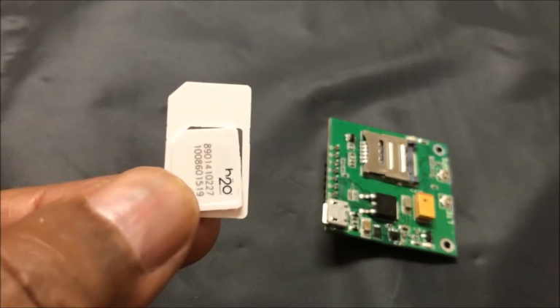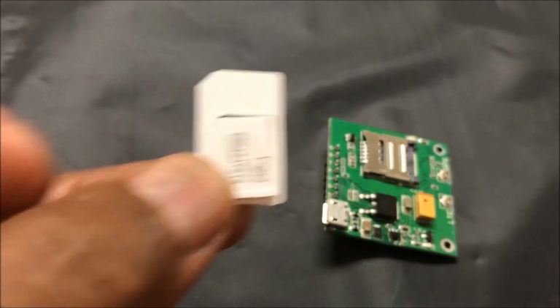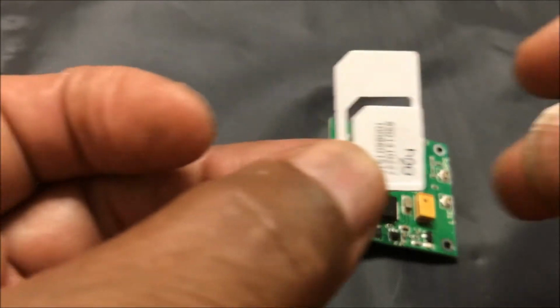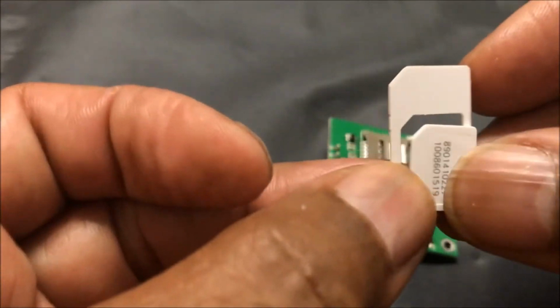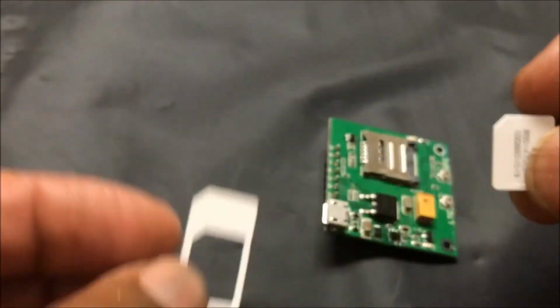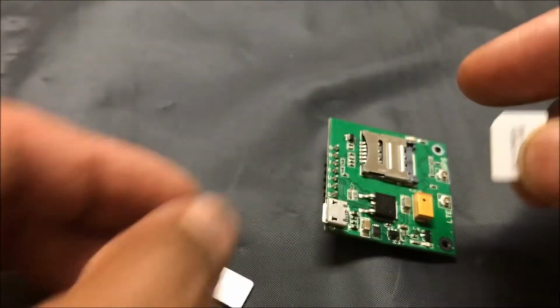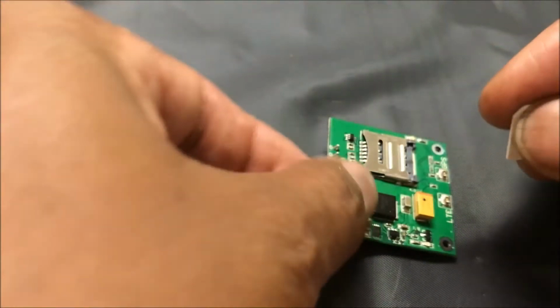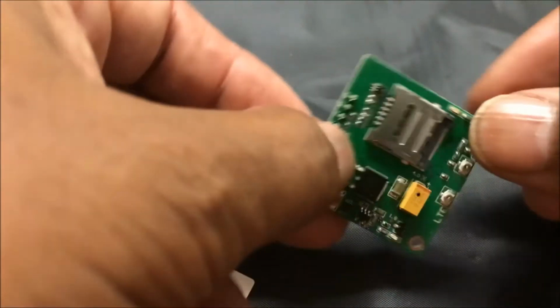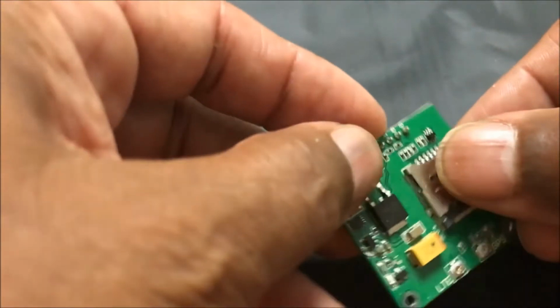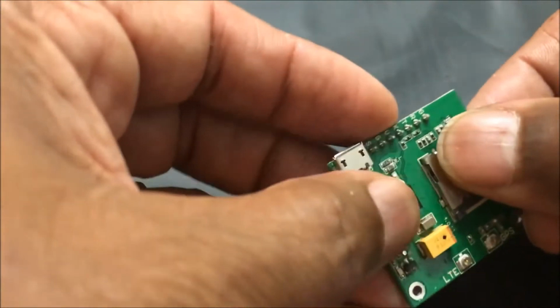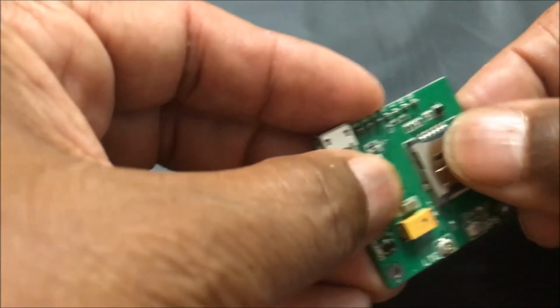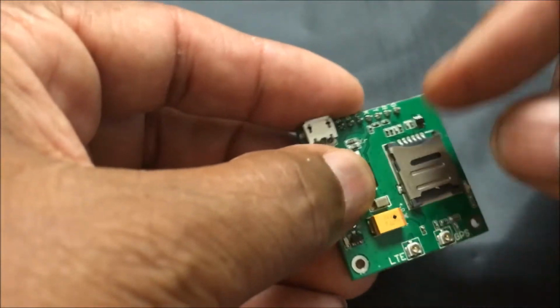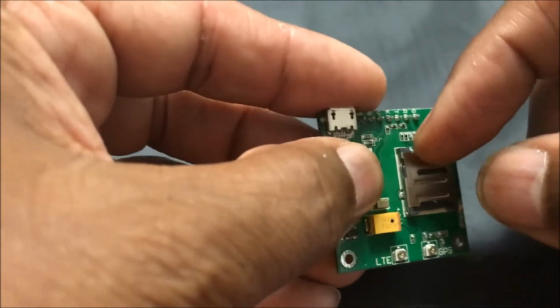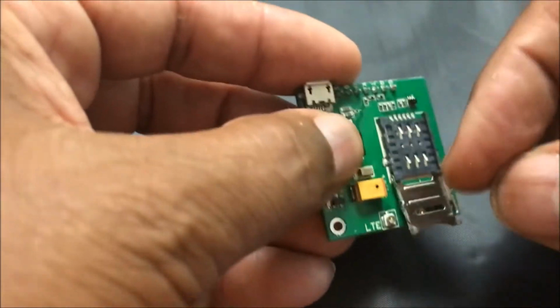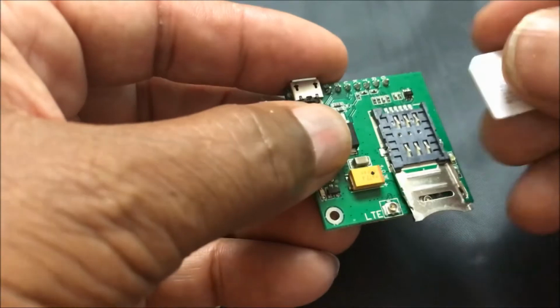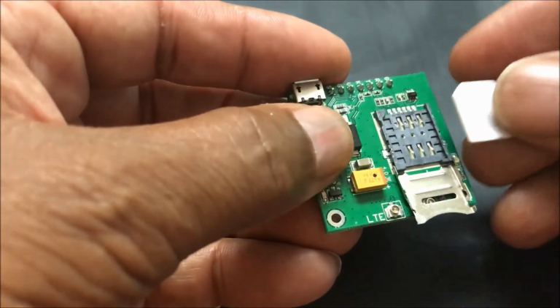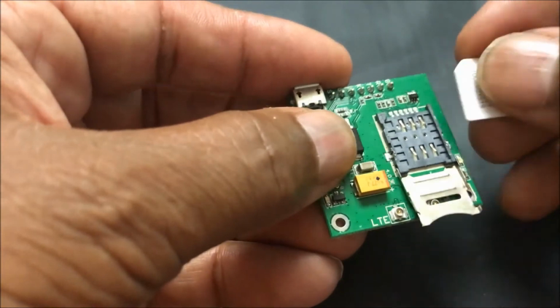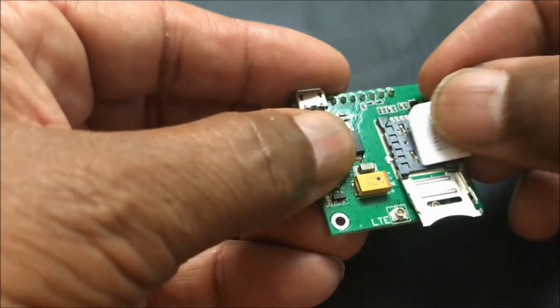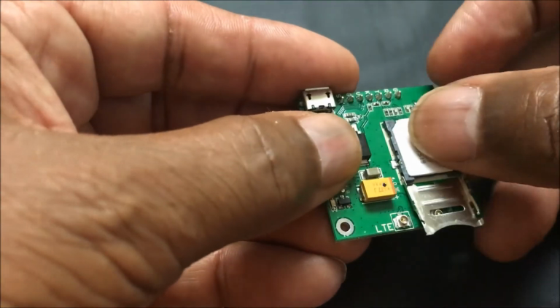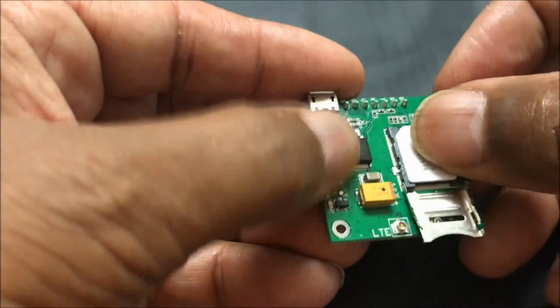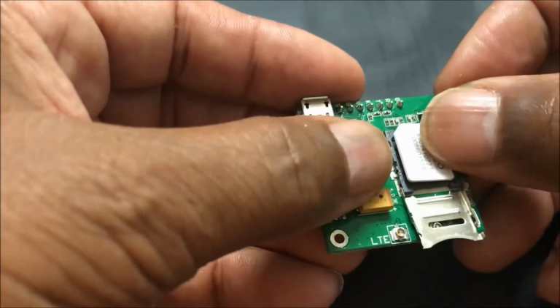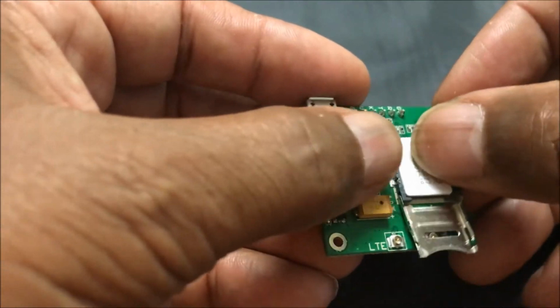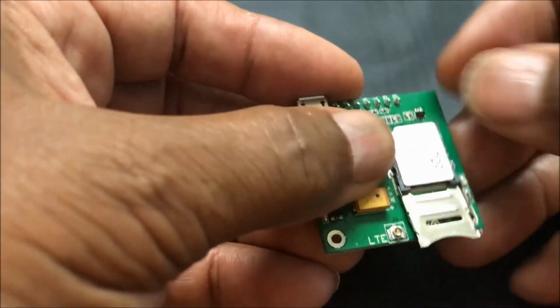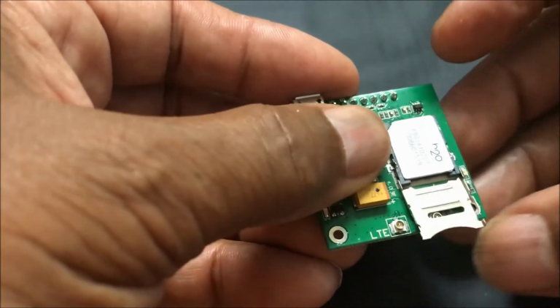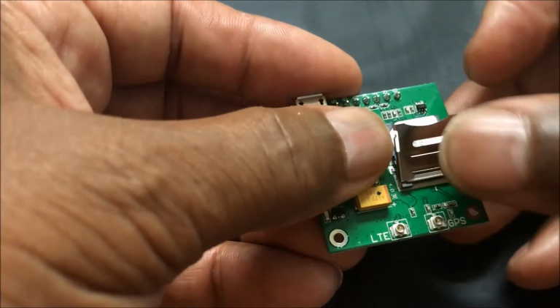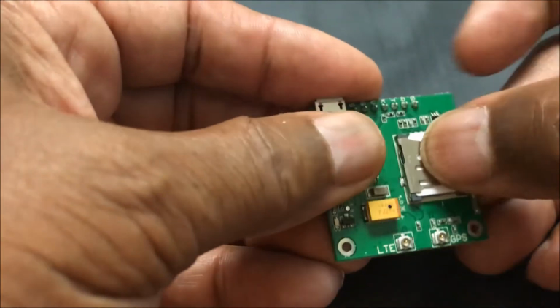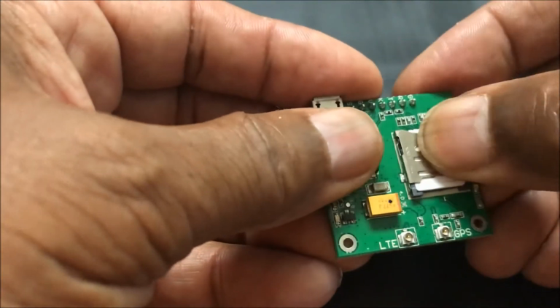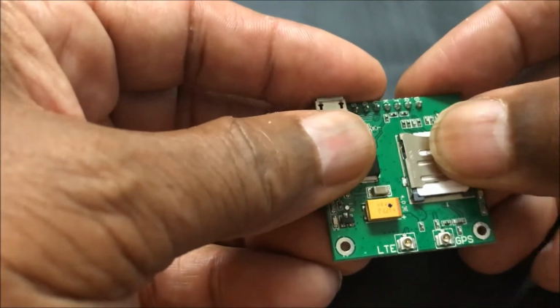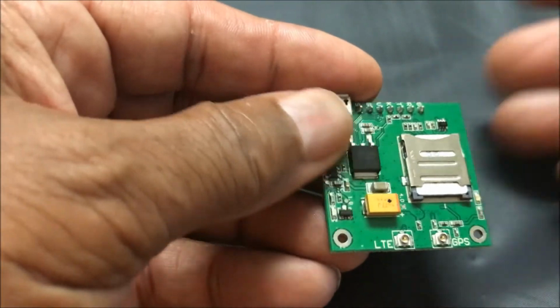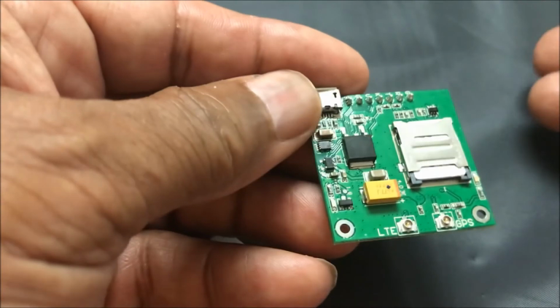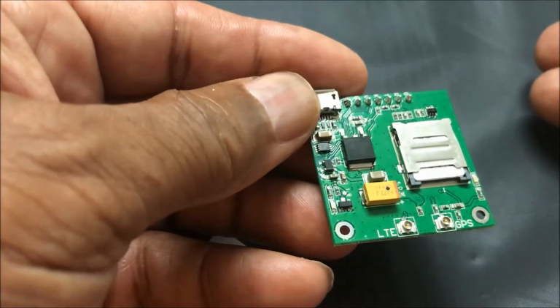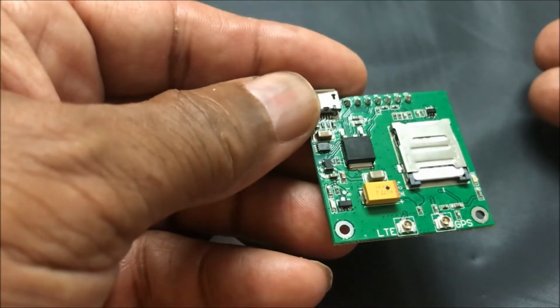We take the middle size SIM card. If you have a 3-in-1, you simply take out the middle one. You see how we unlock the holder, press it, click, done.